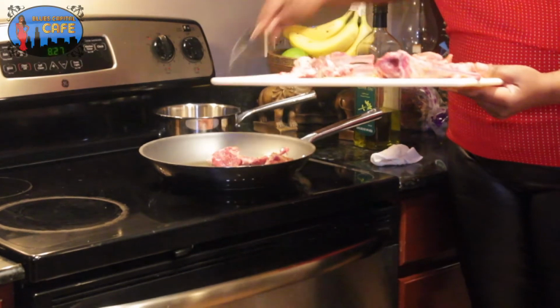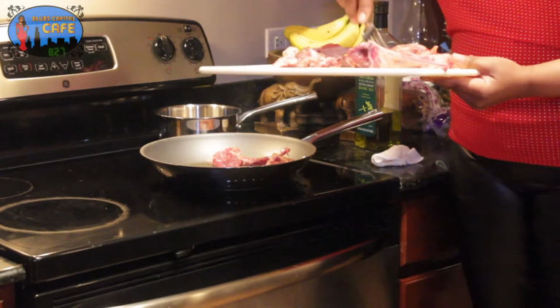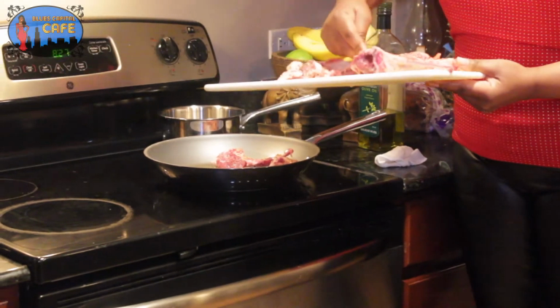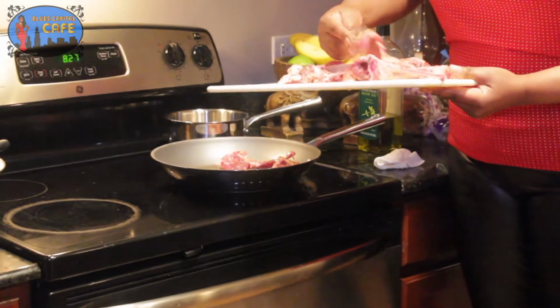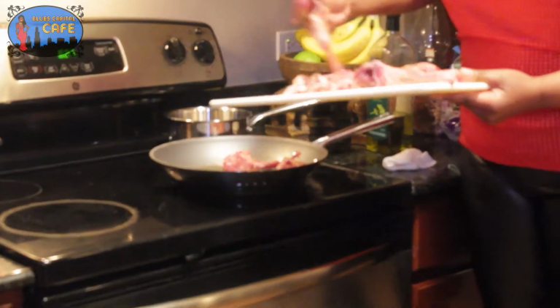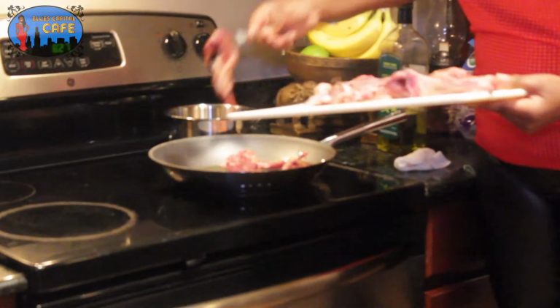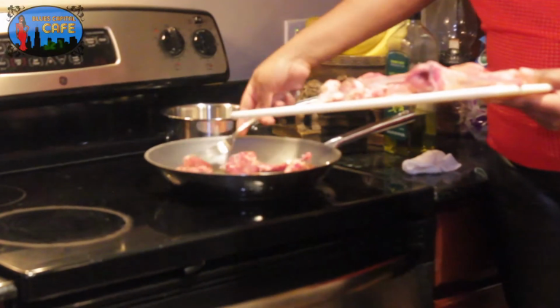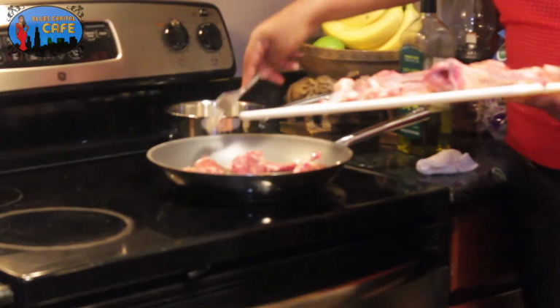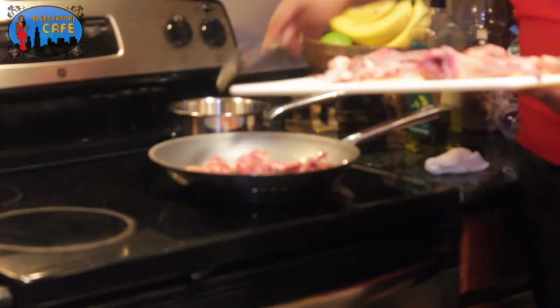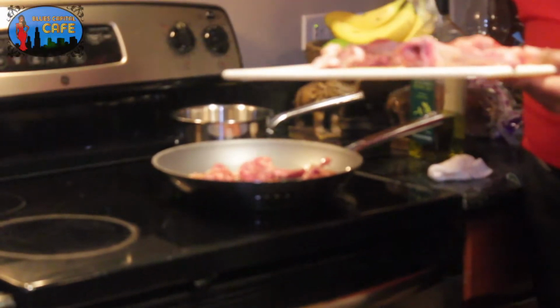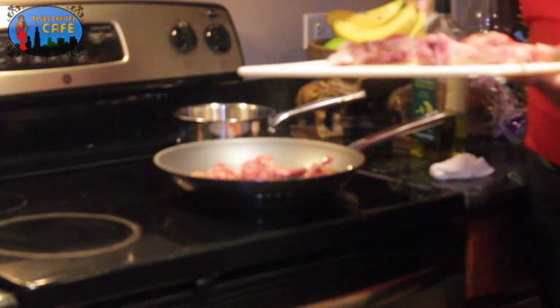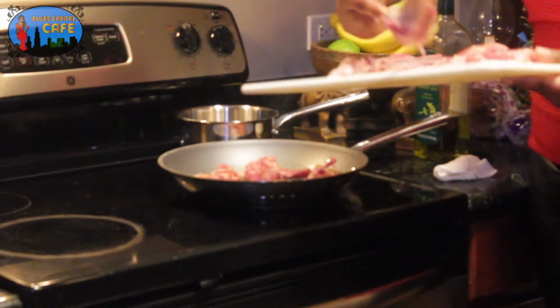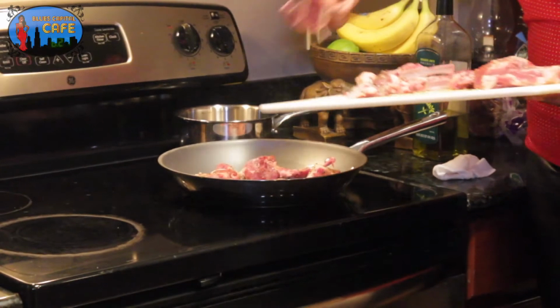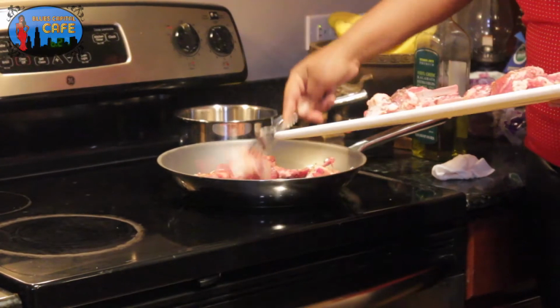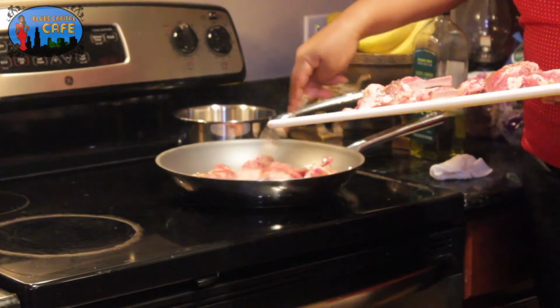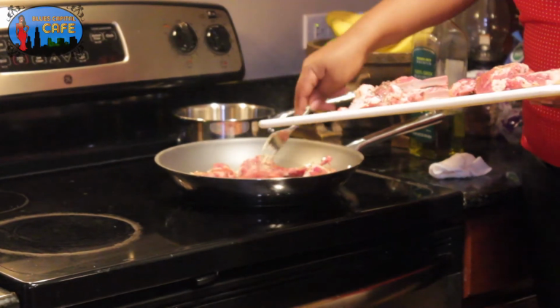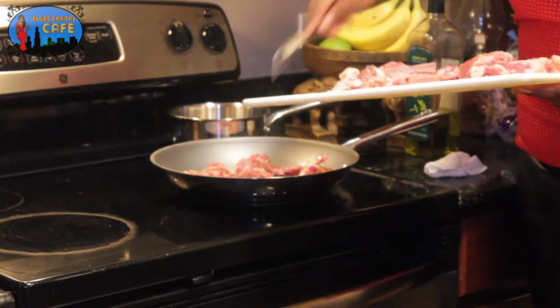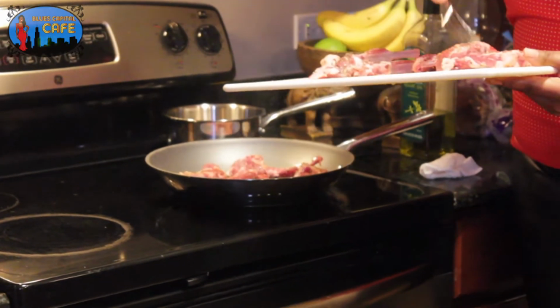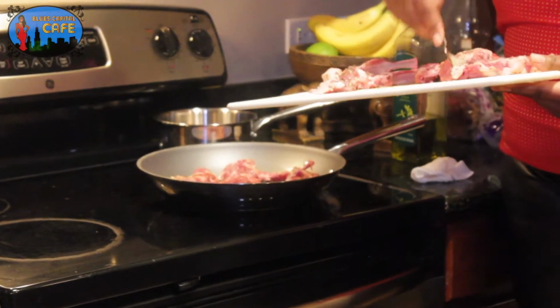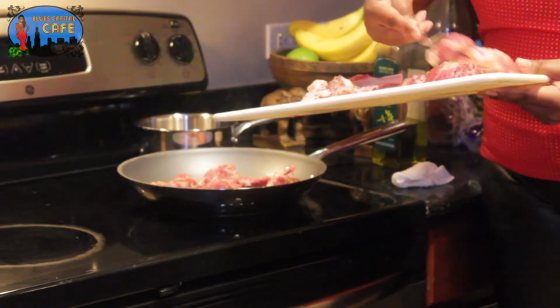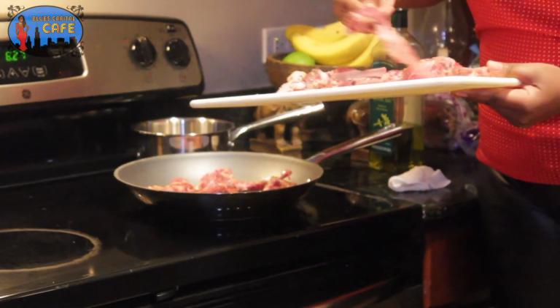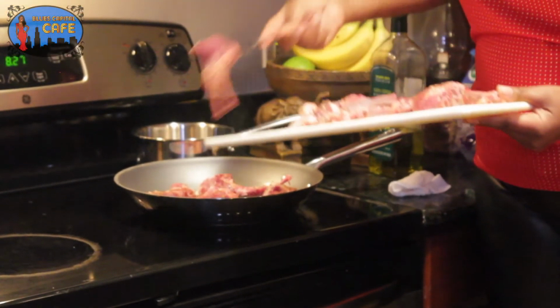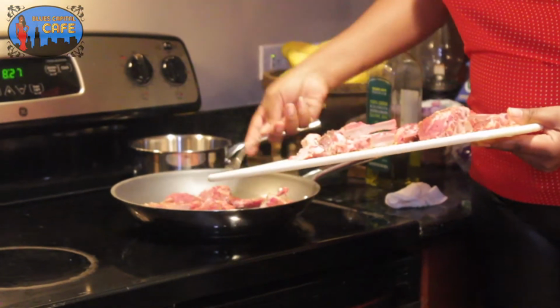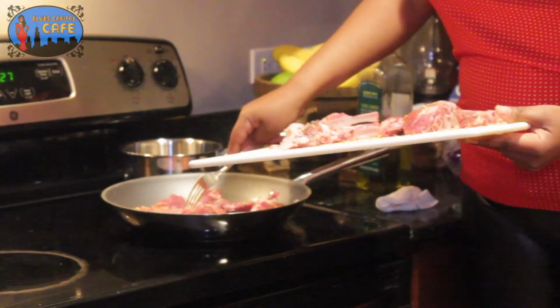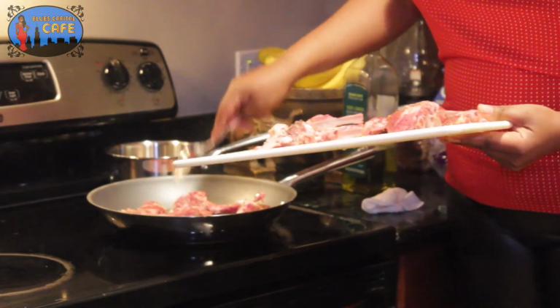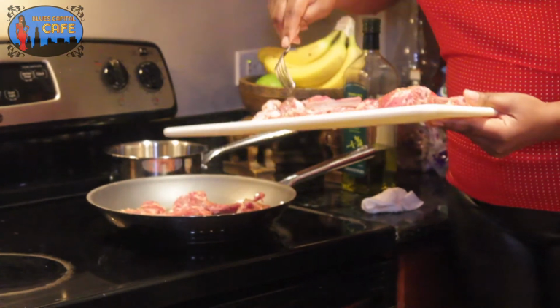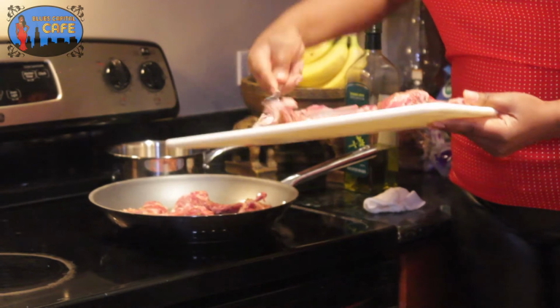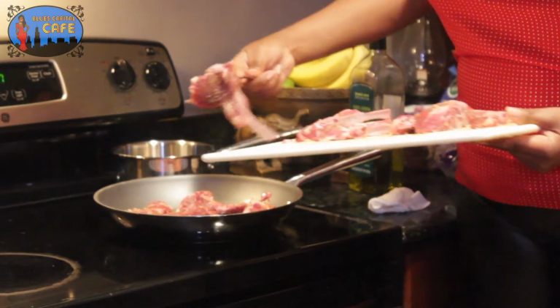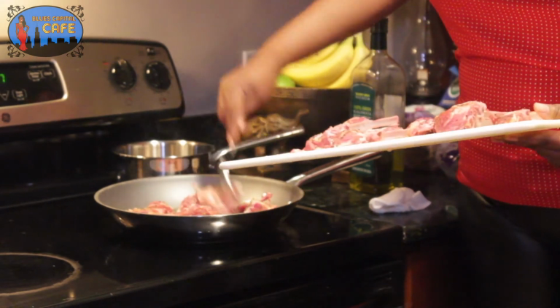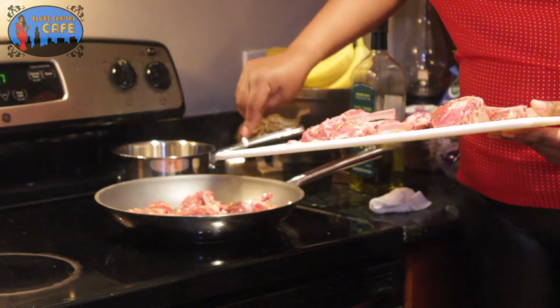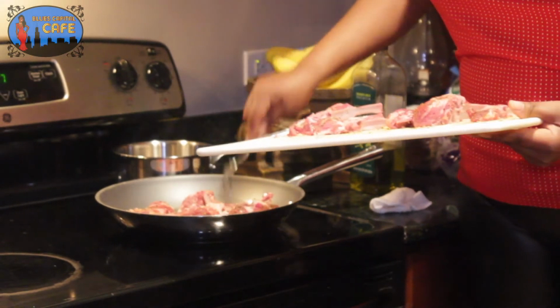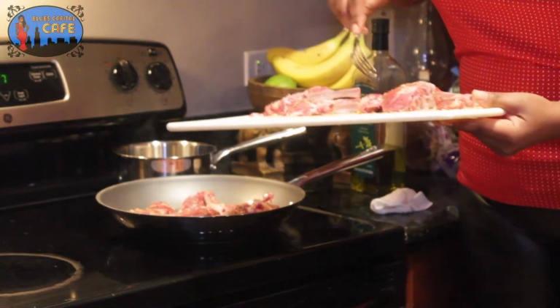Put them in a pan with a little olive oil, some minced garlic. Forget about it. Let it cook for two minutes on both sides and you'll have a party going on in your mouth in no time.